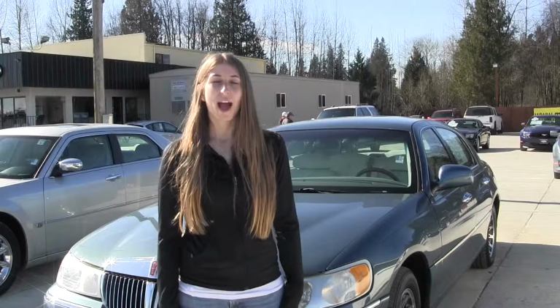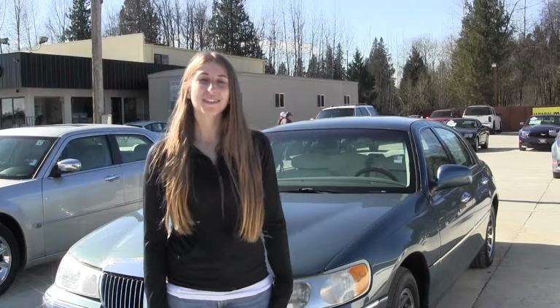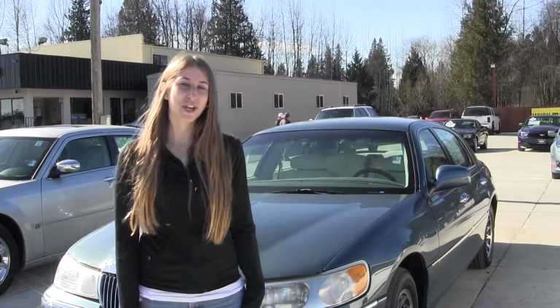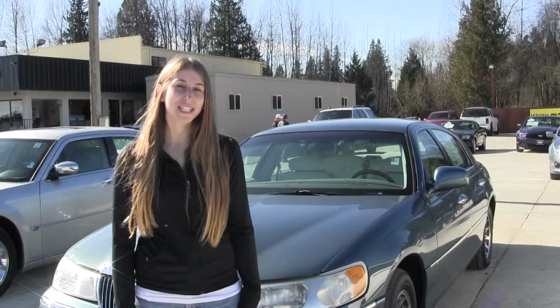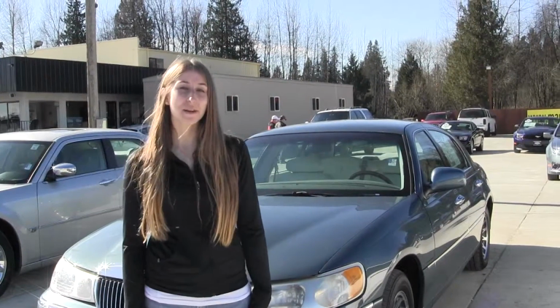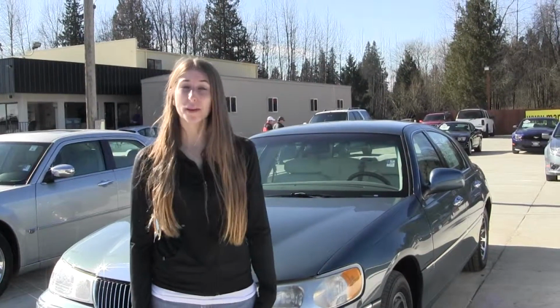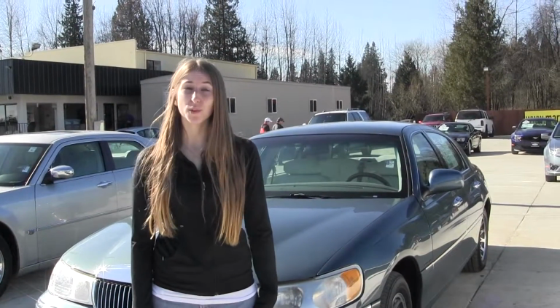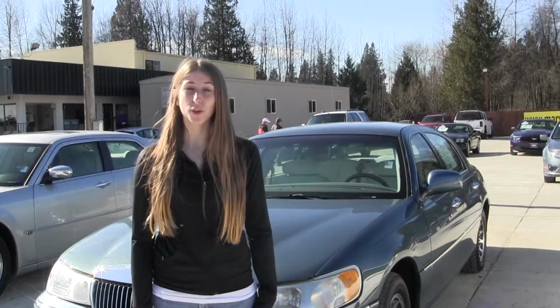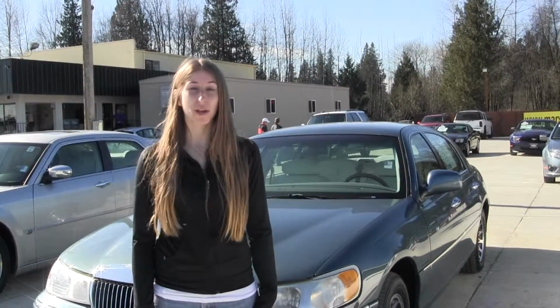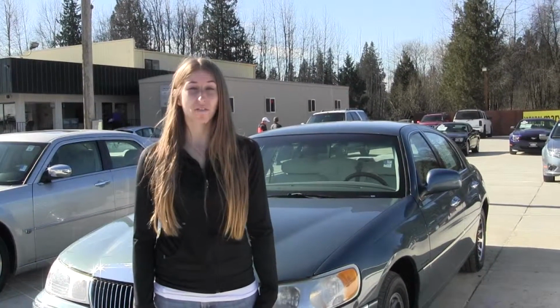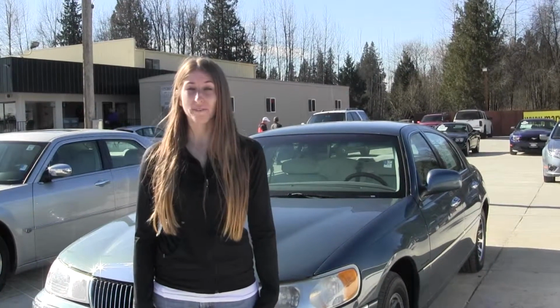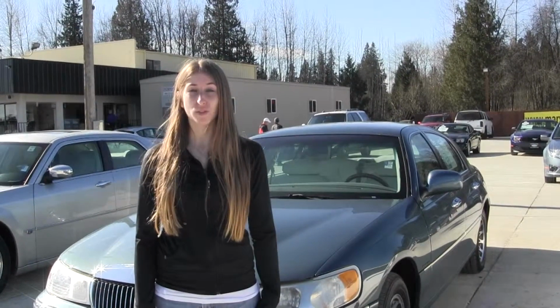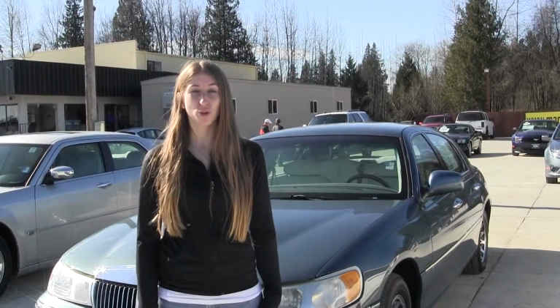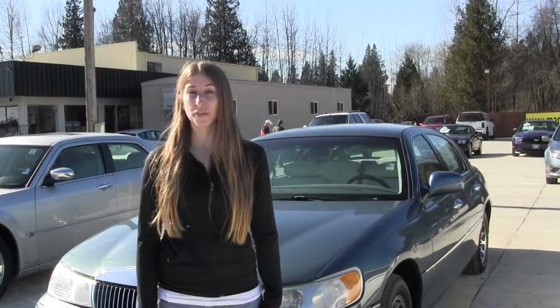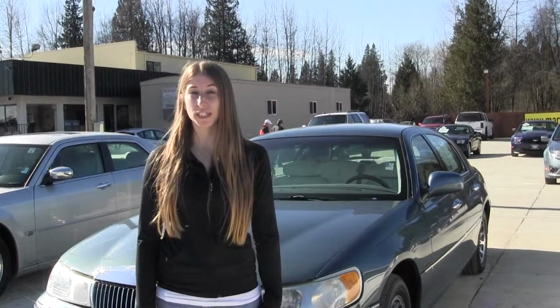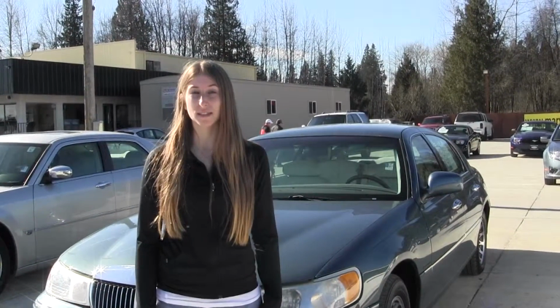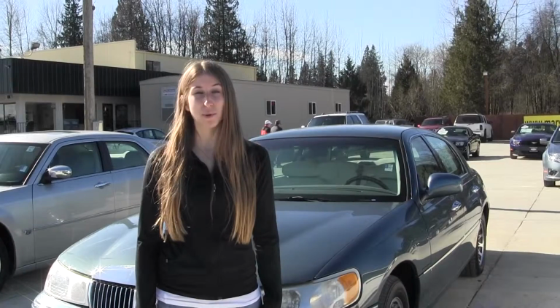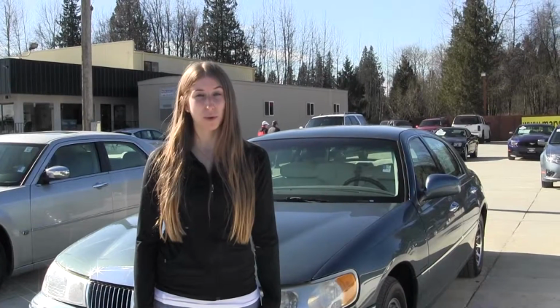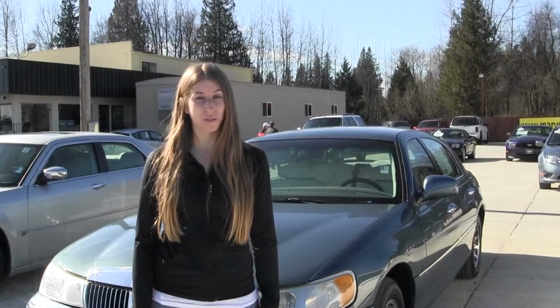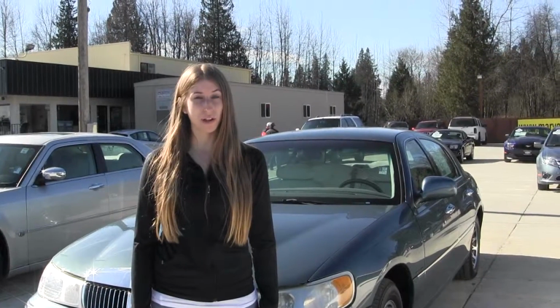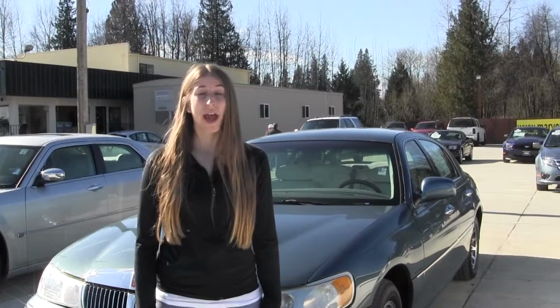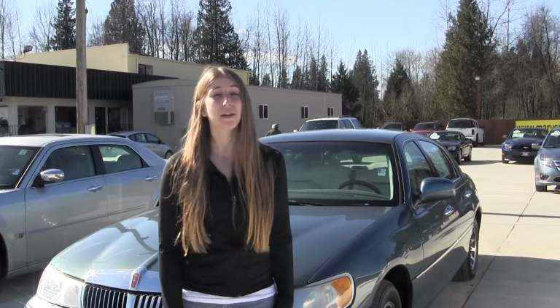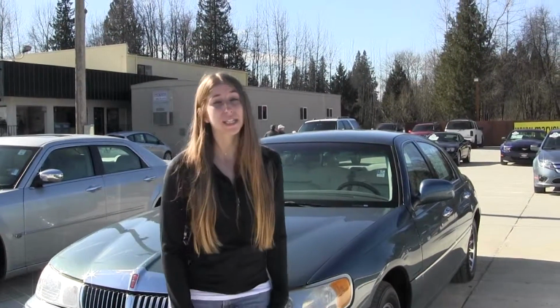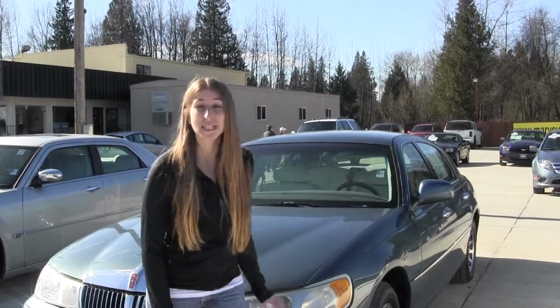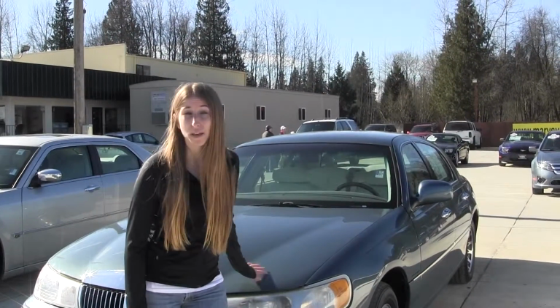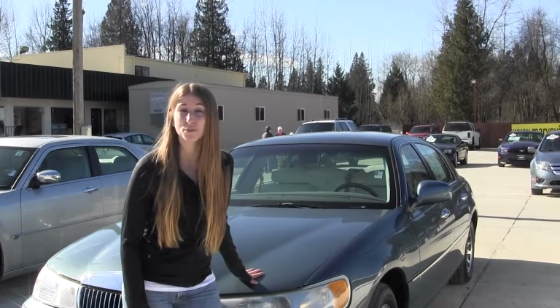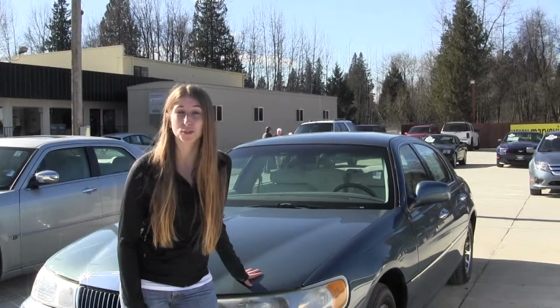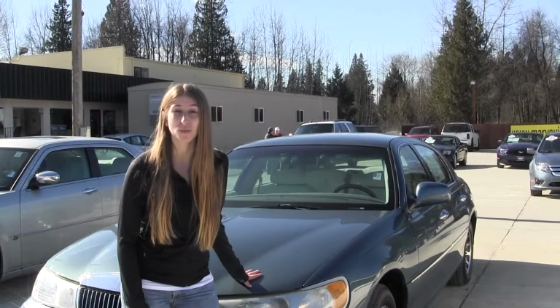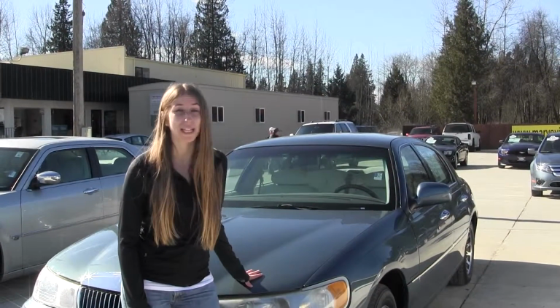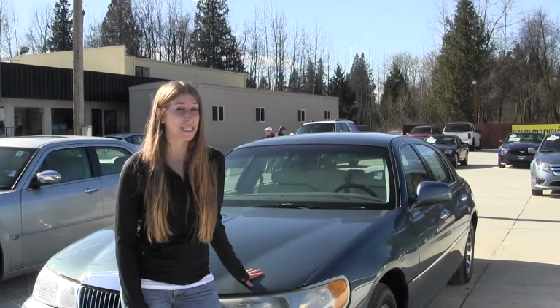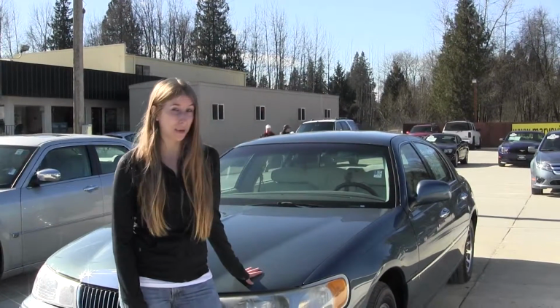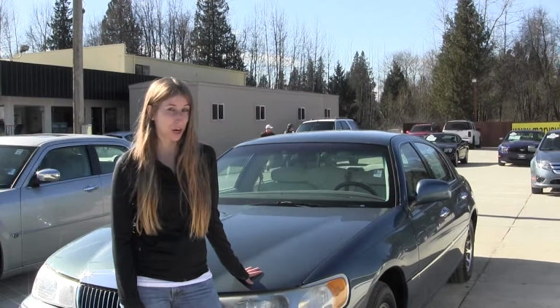Hi, this is Chelsea. Today I'm at Marysville Ford, located off I-5 at the corner of 136 and Smoky Point Boulevard. And today we're looking at this metallic blue 2001 Lincoln Town Car.